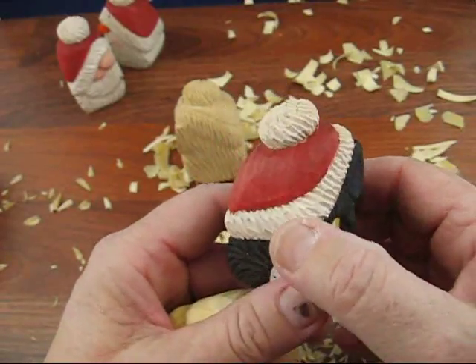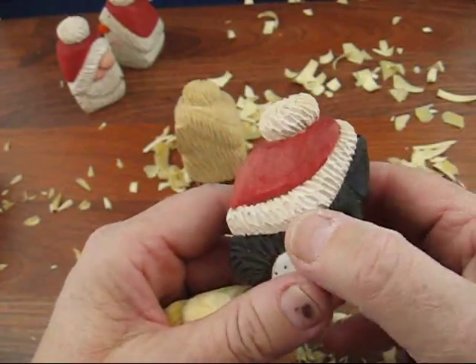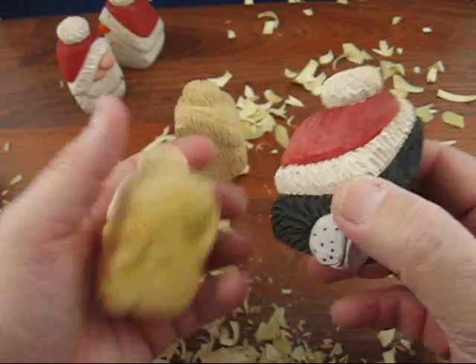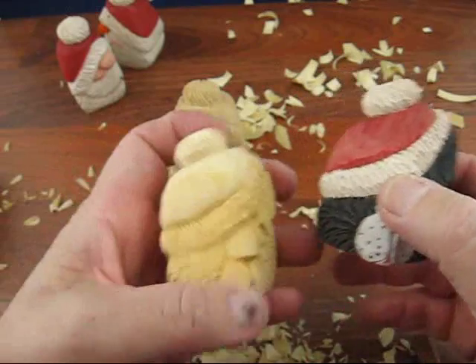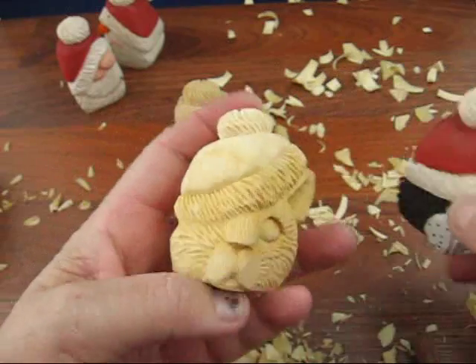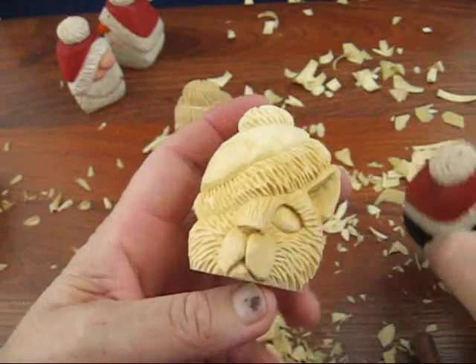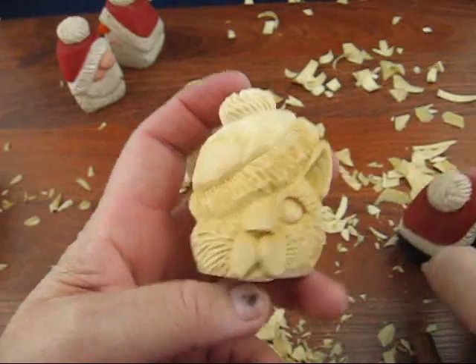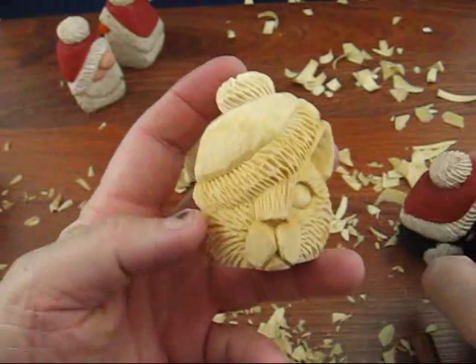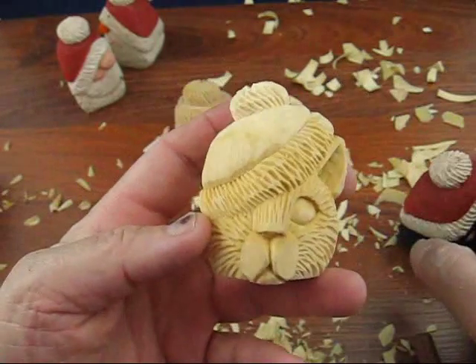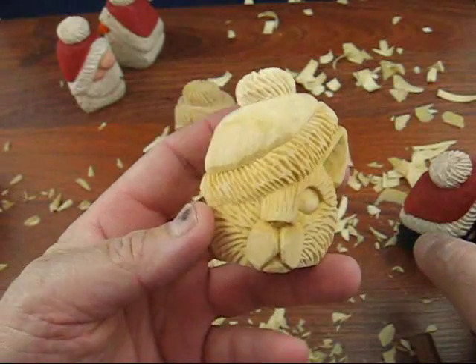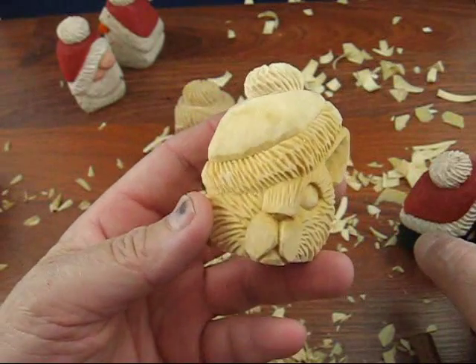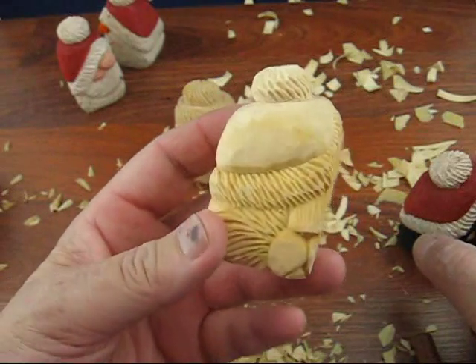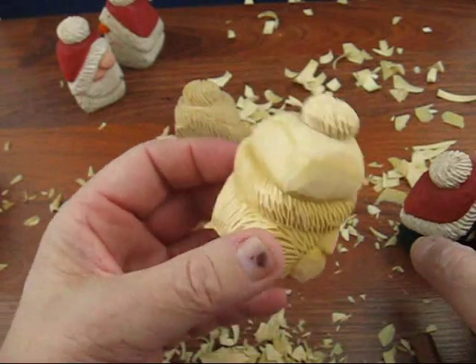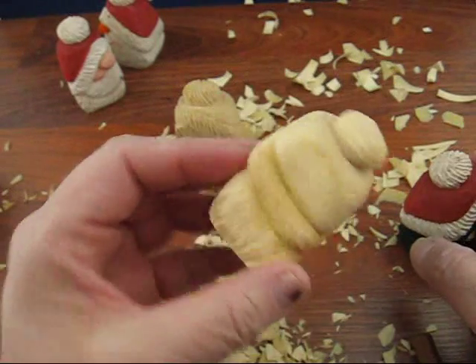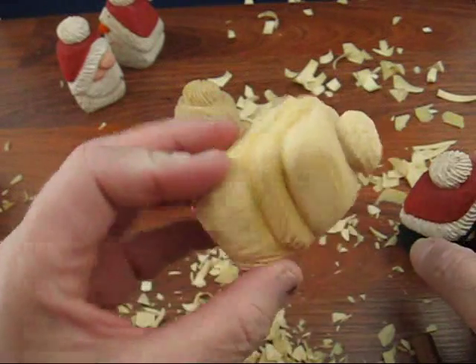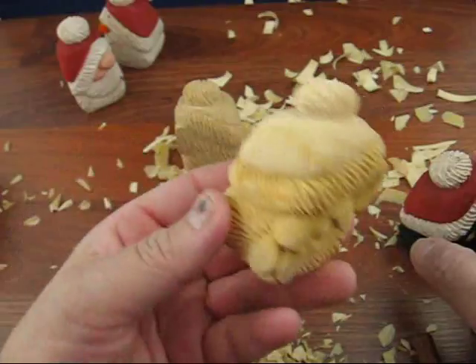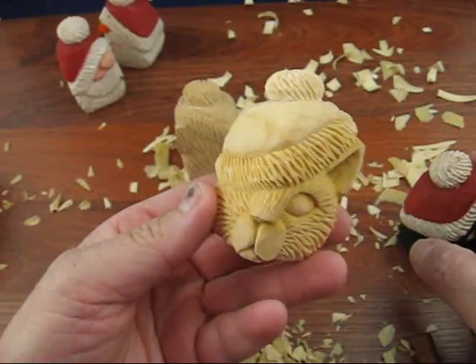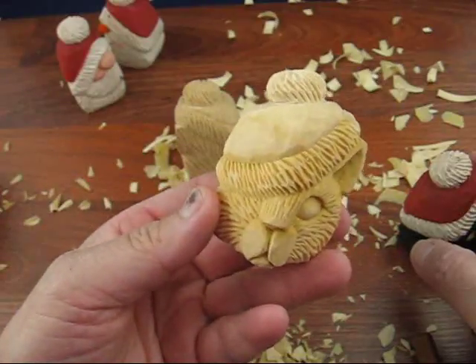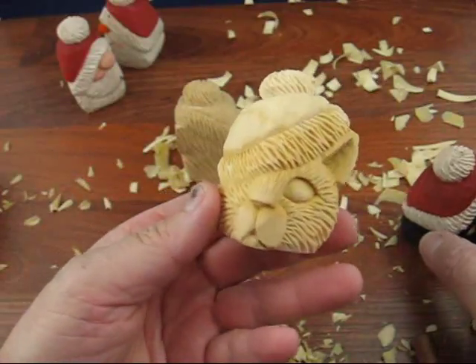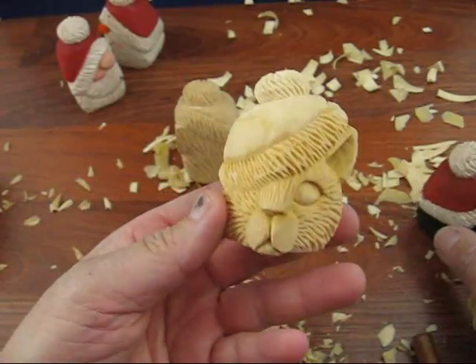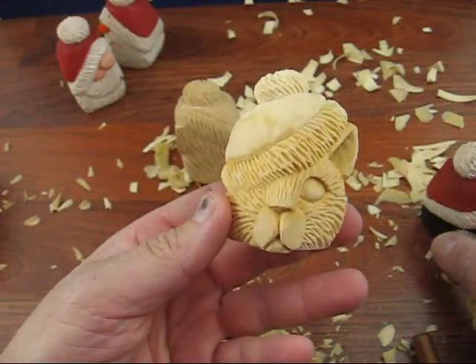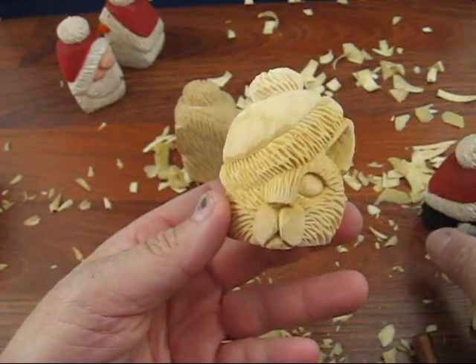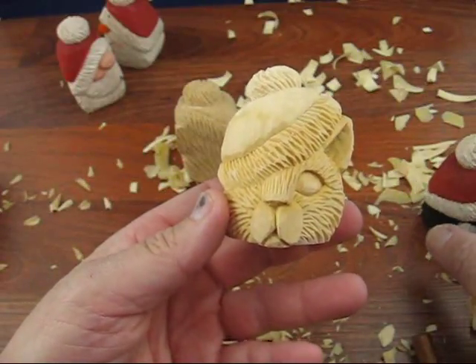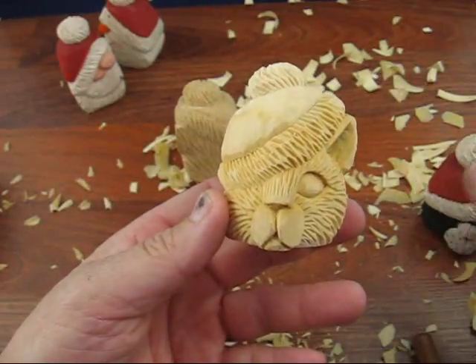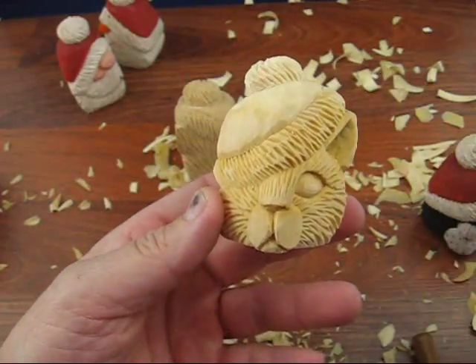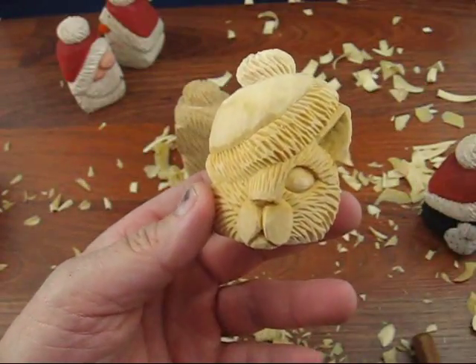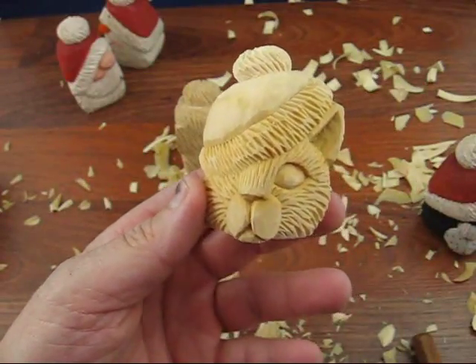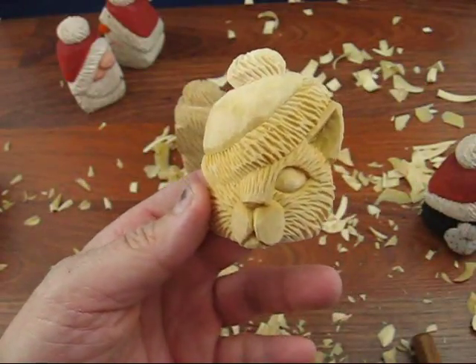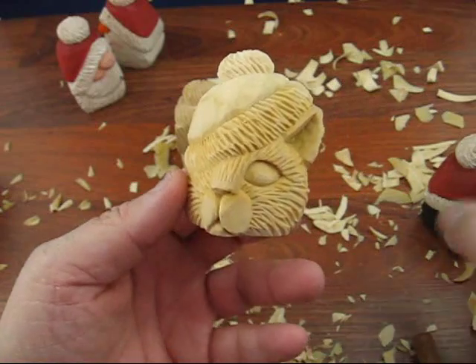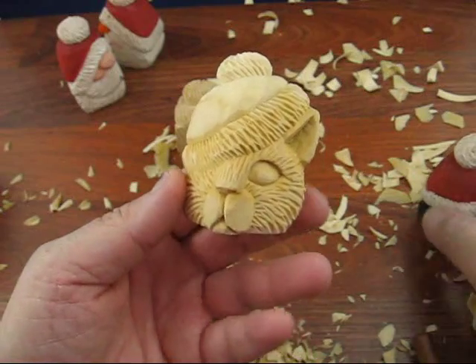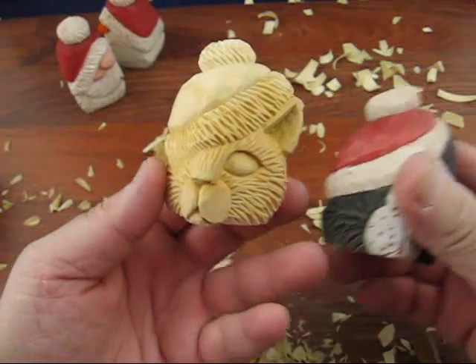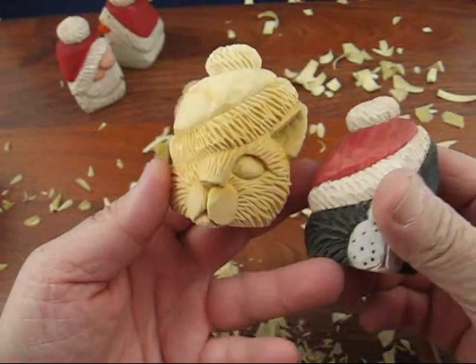Okay, so I hope you enjoyed this little series. I'll see if I can get another one done in the next month or so, and we'll go from there. All right, keep carving and enjoy your day.